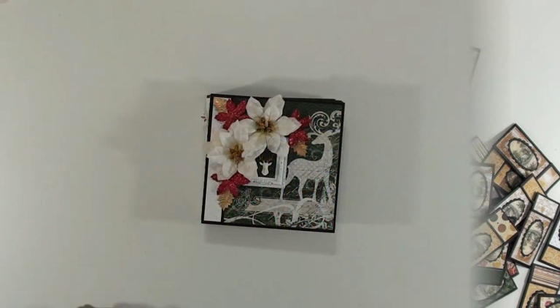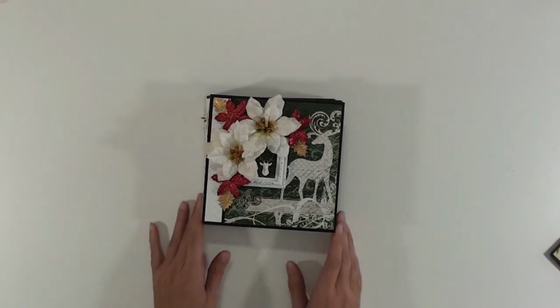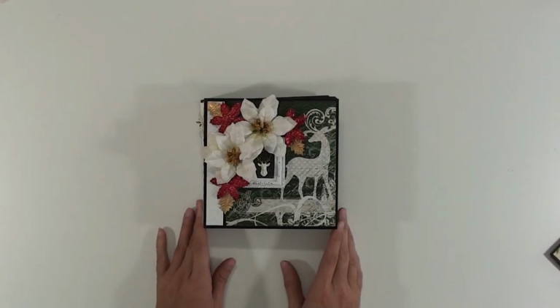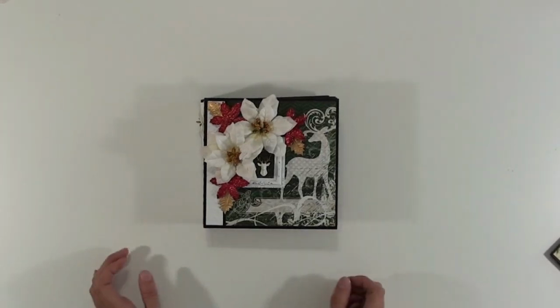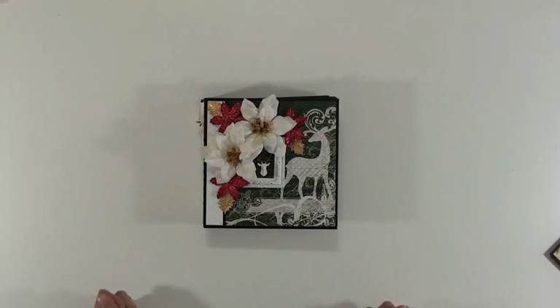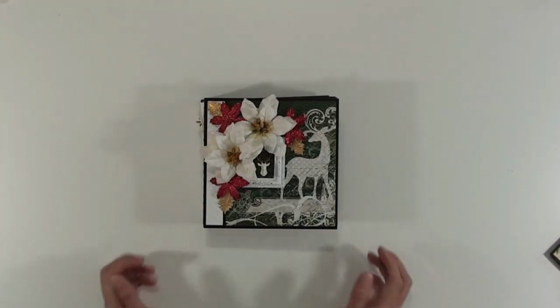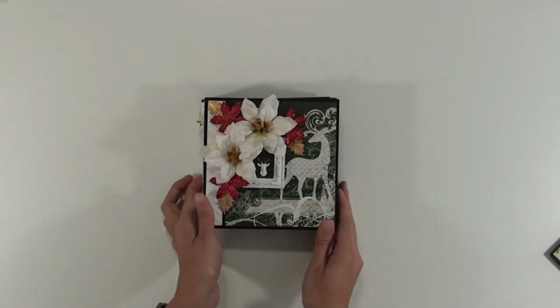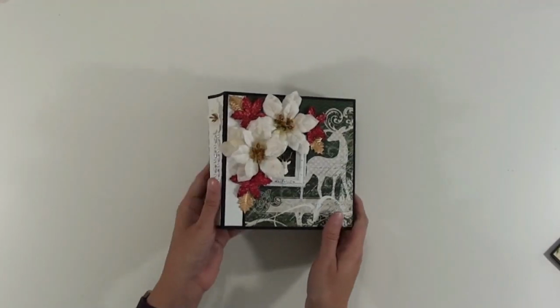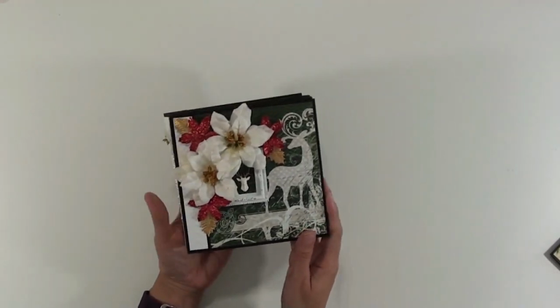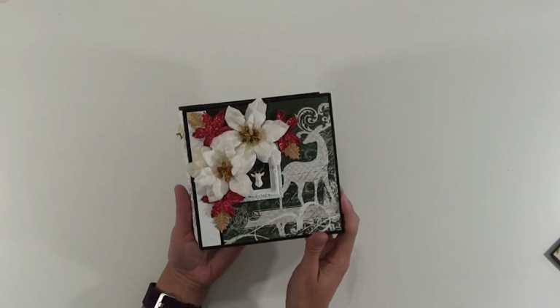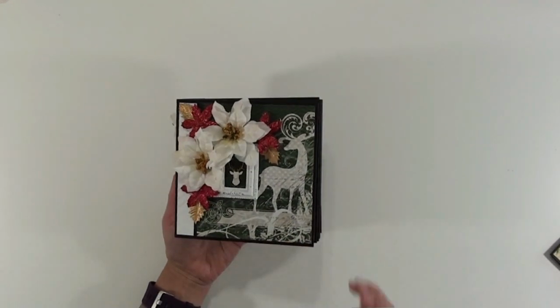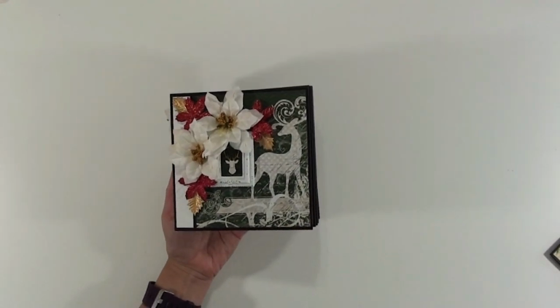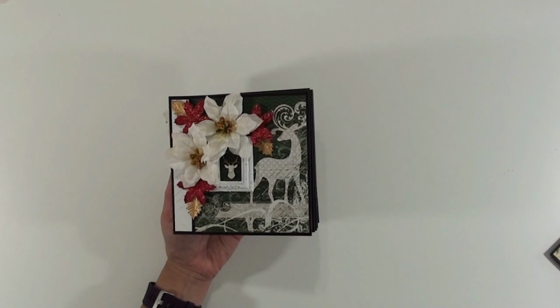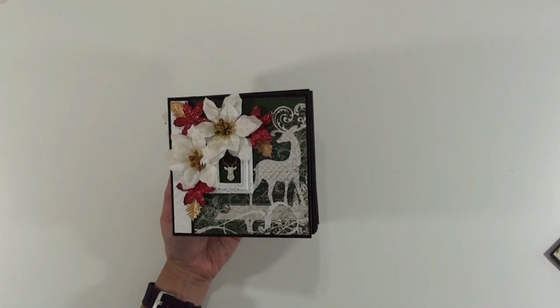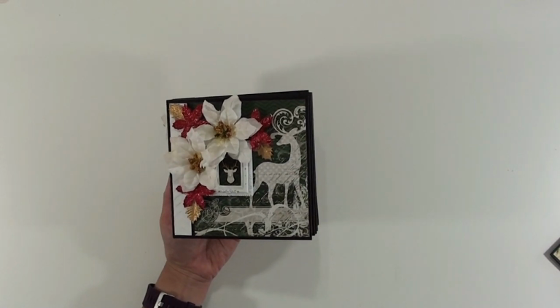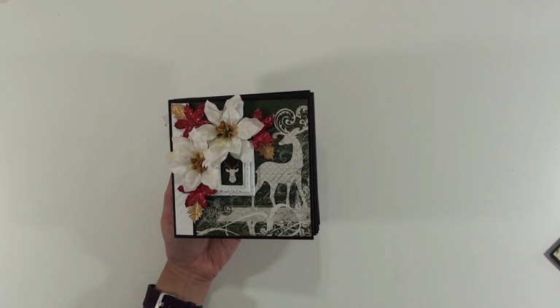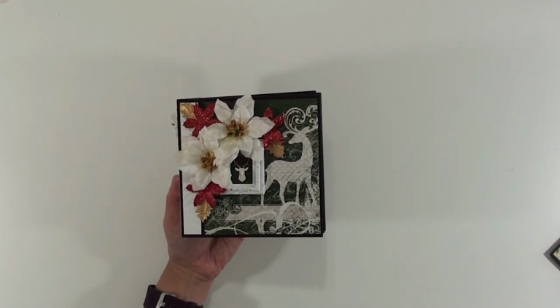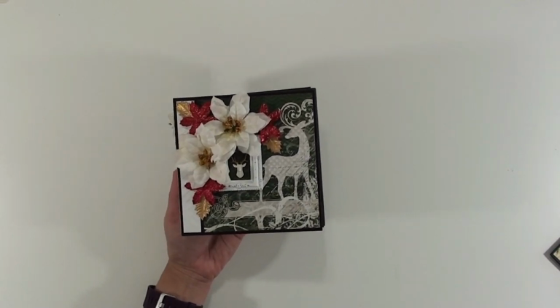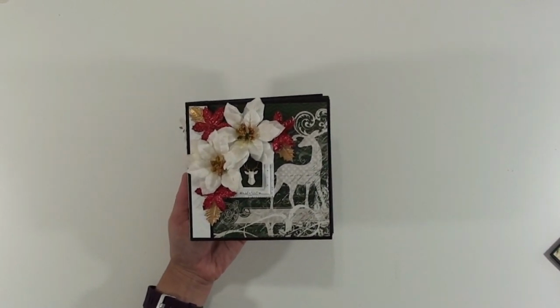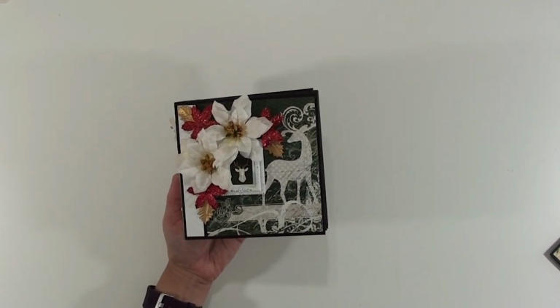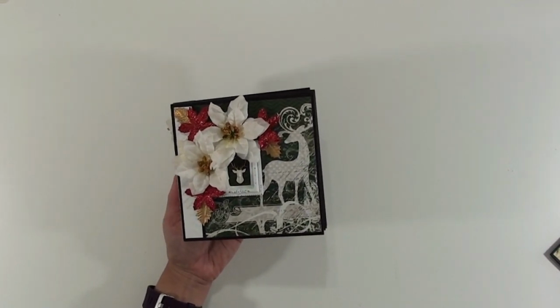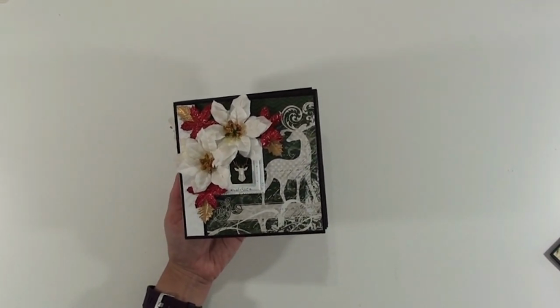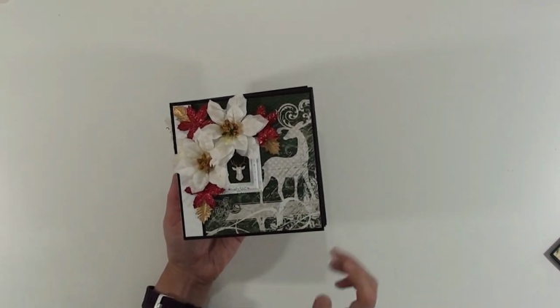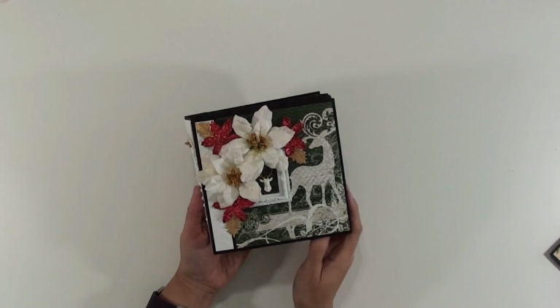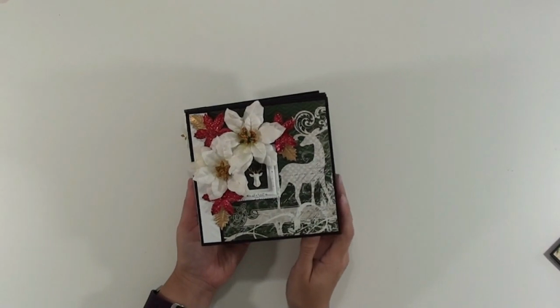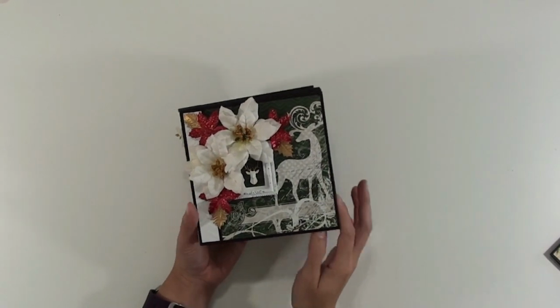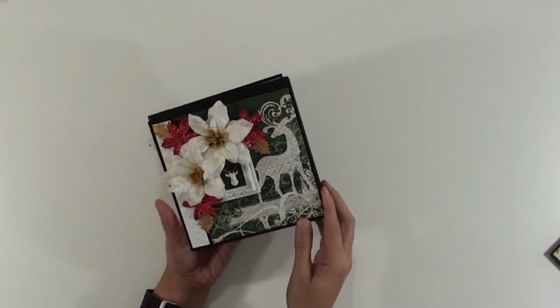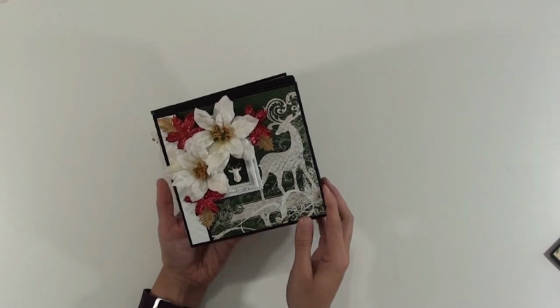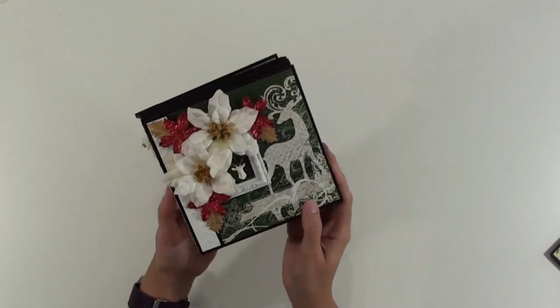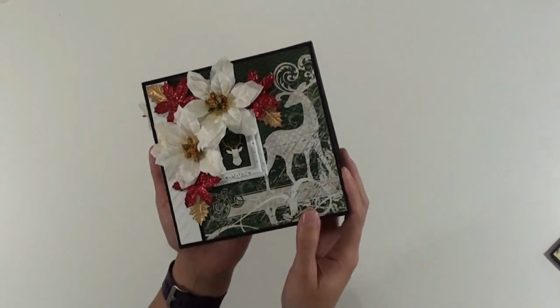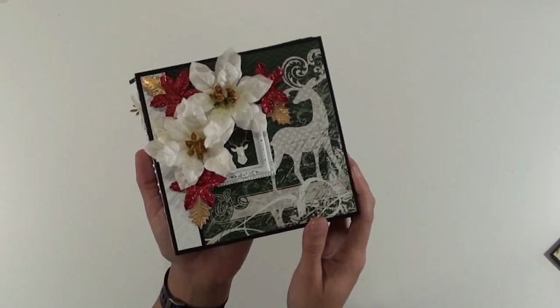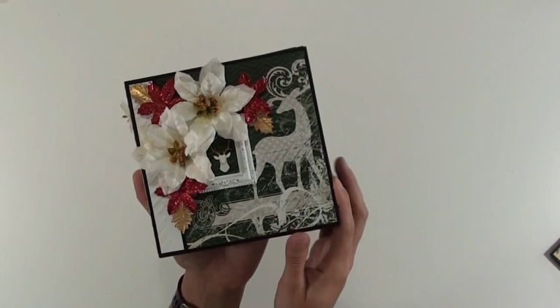Okay, so the very first thing that I made was a 6x6 mini album, and that's kind of the first thing that I like to make out of all my paper pads — is a mini album of some kind — and so this is the one I made.